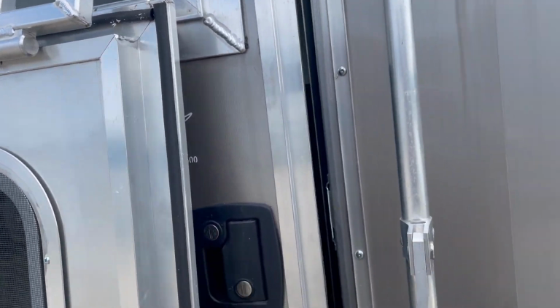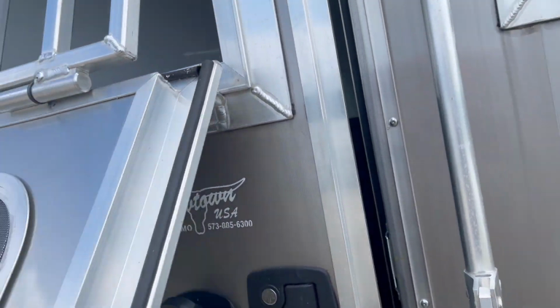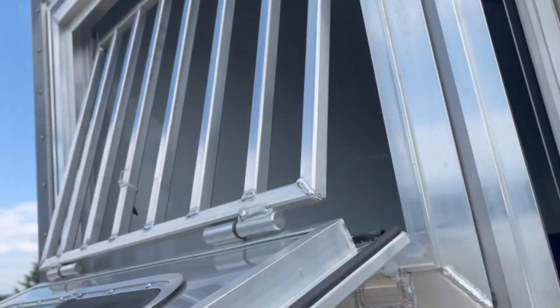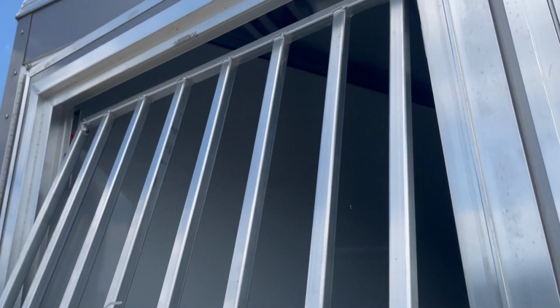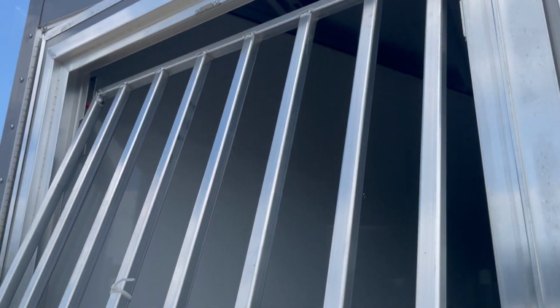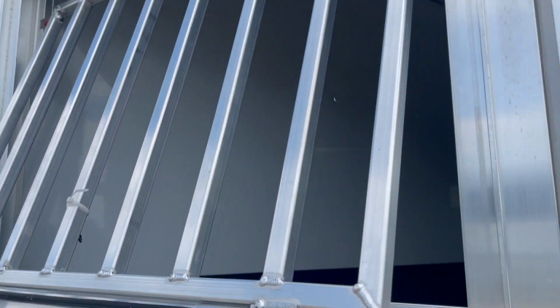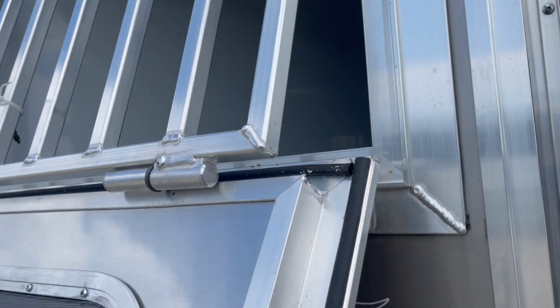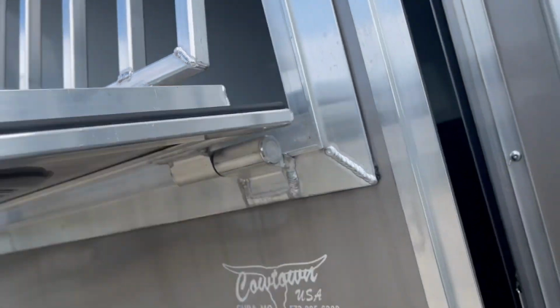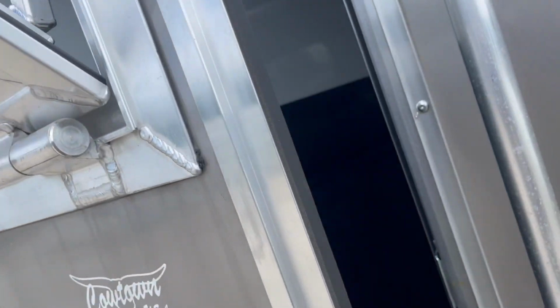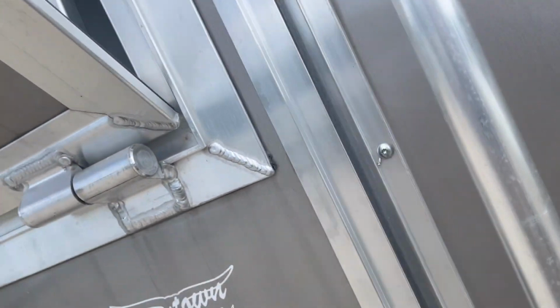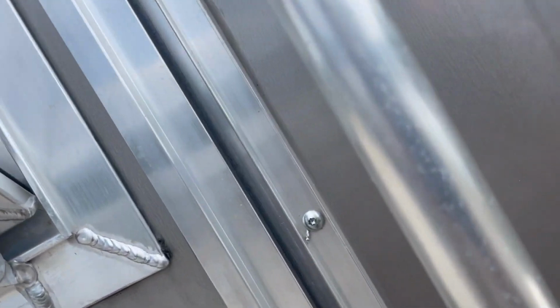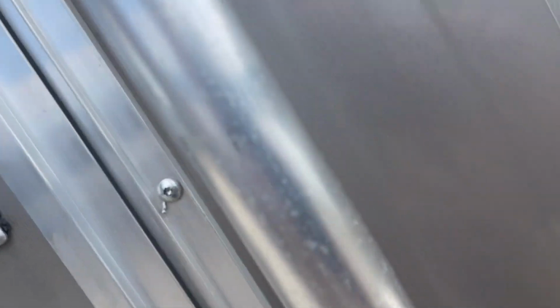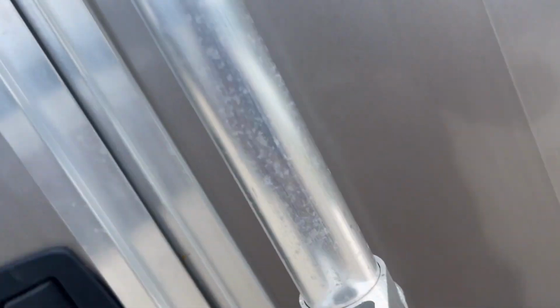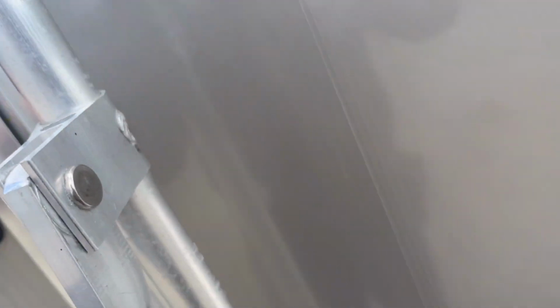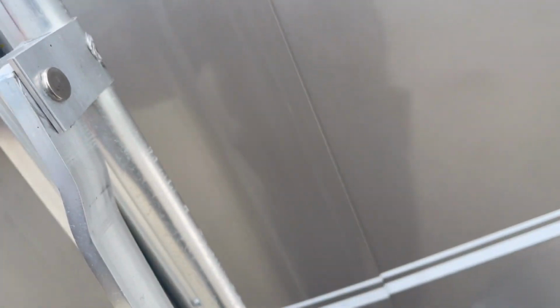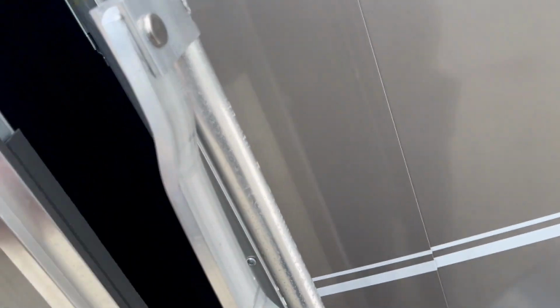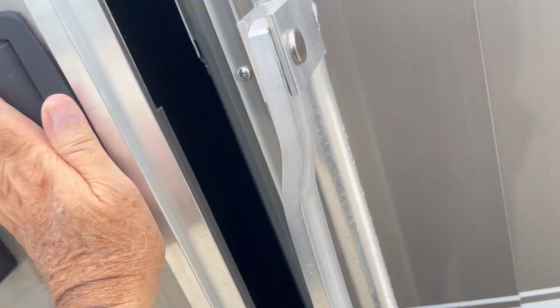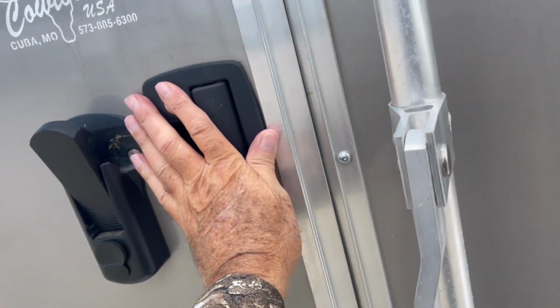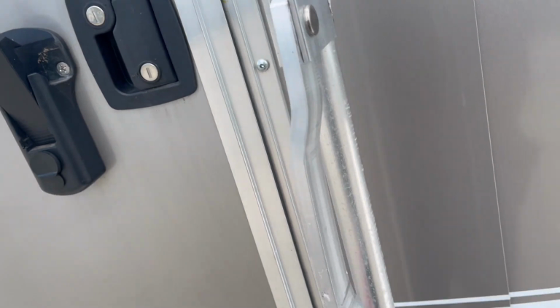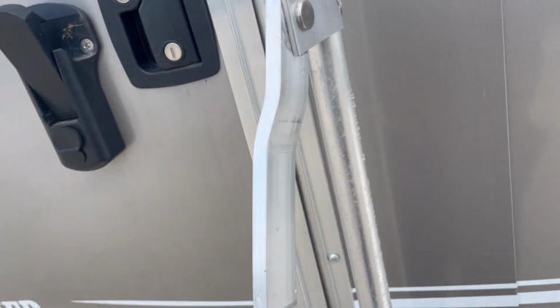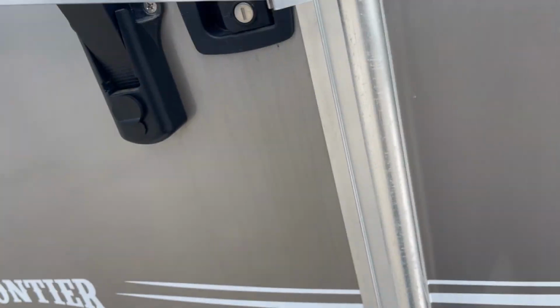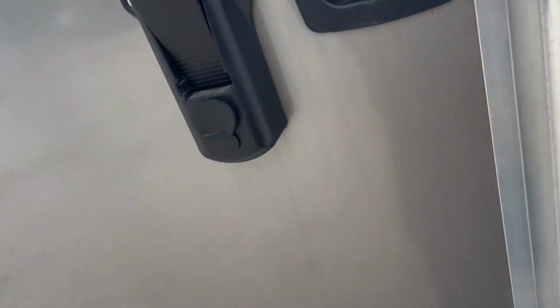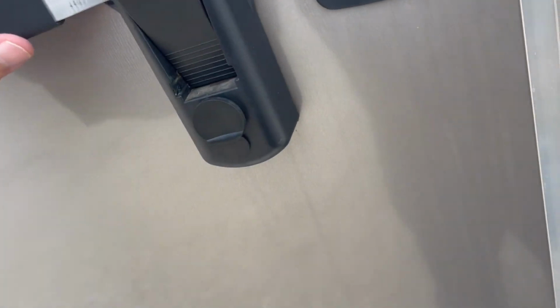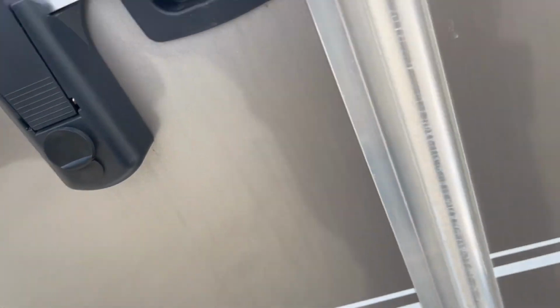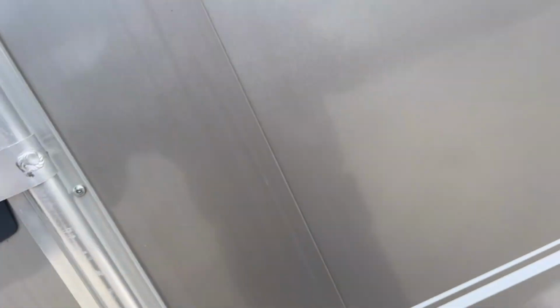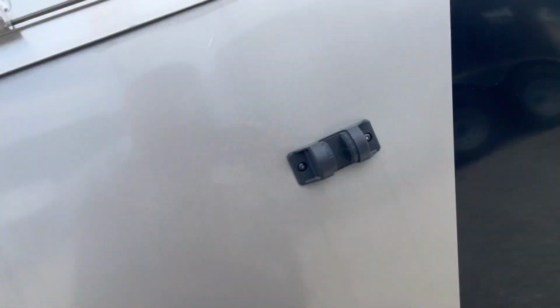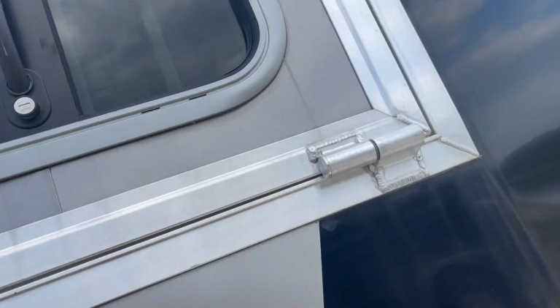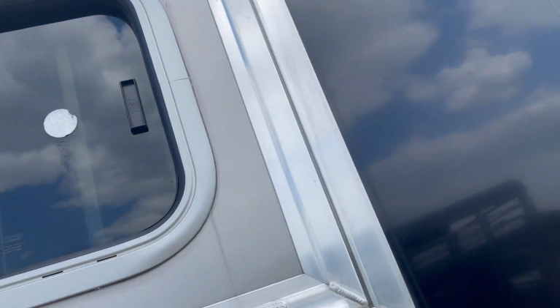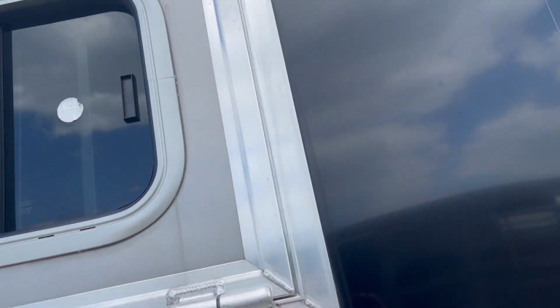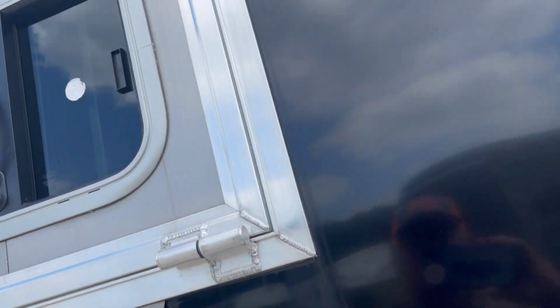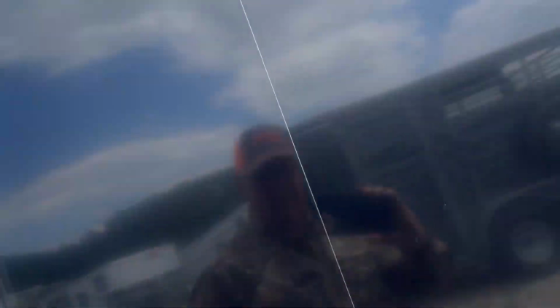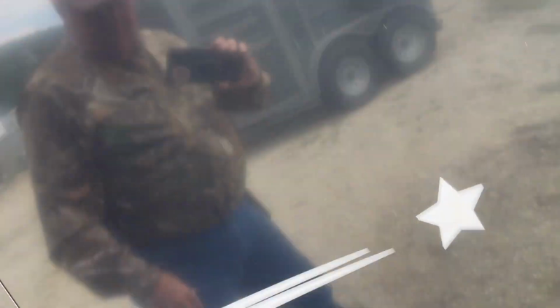It's got your drop-down feed door with your separate bar right in front of him. Just close it like that — locked in. Escape door or another drop-down feed door.